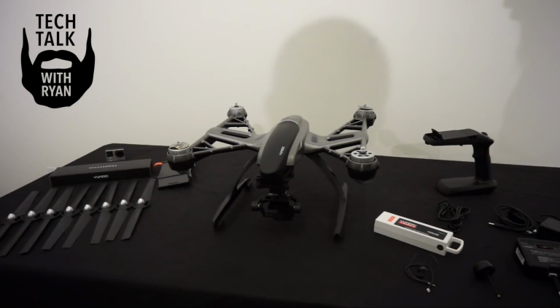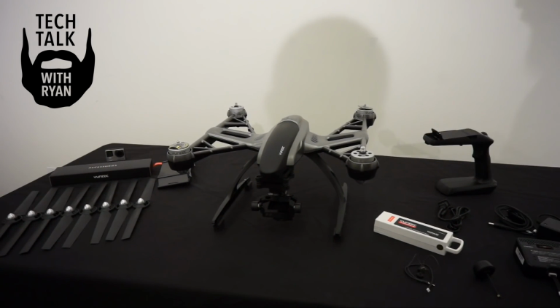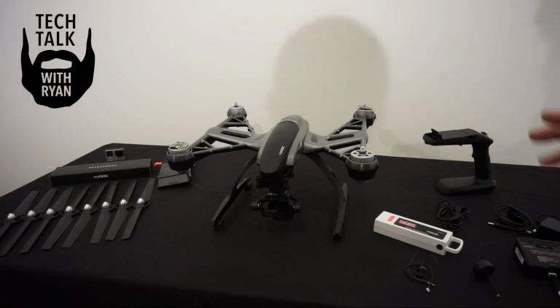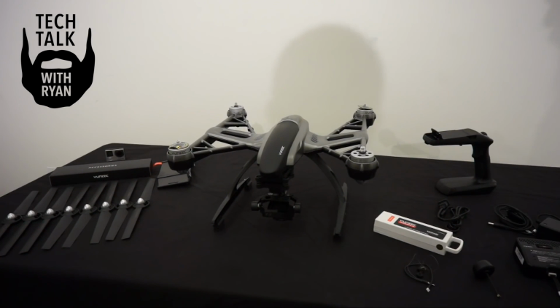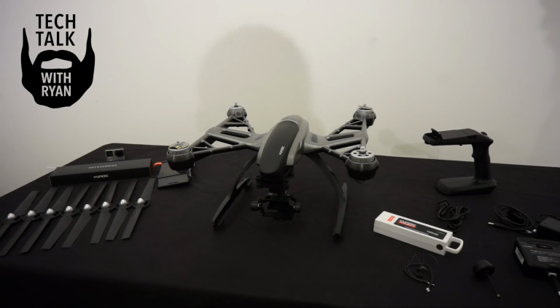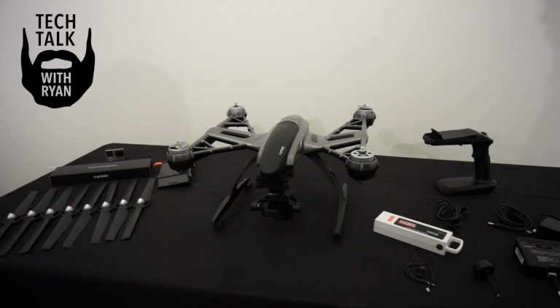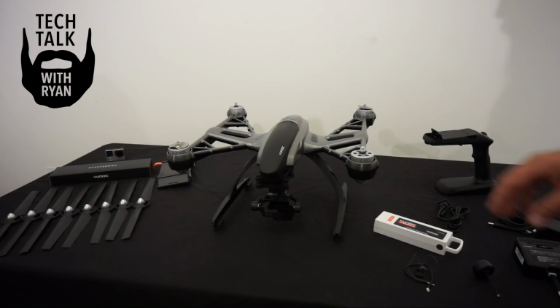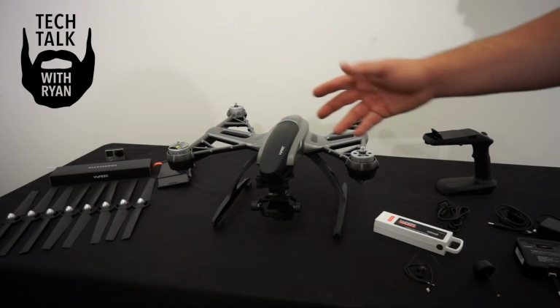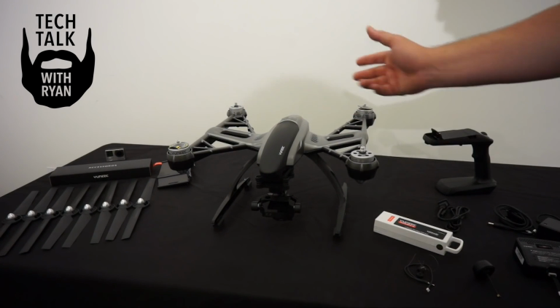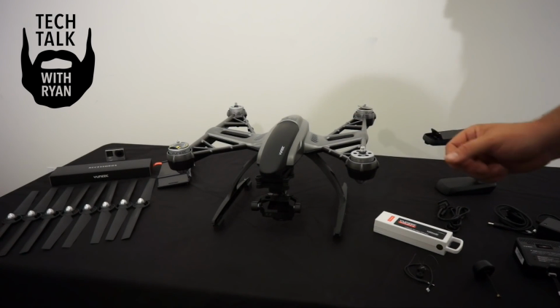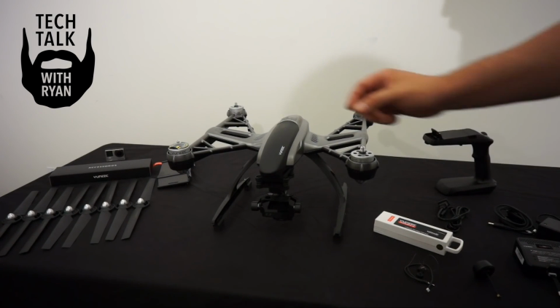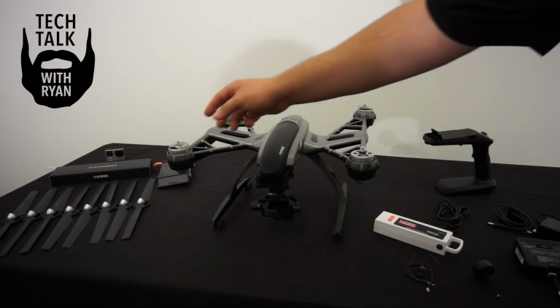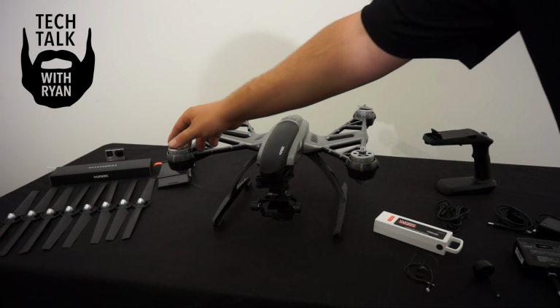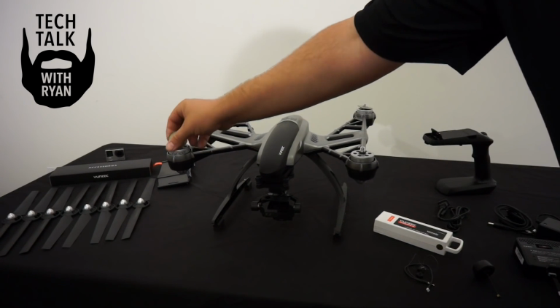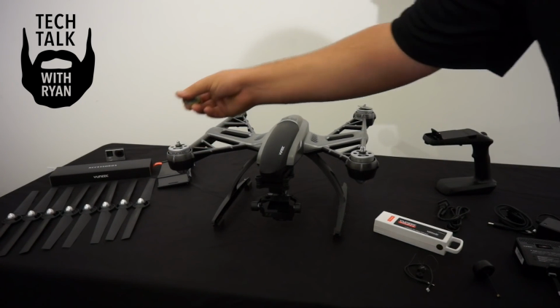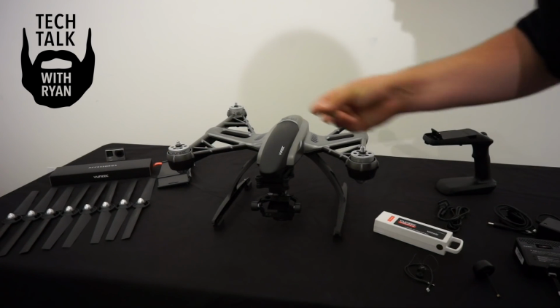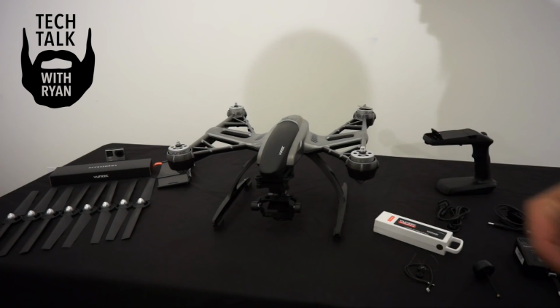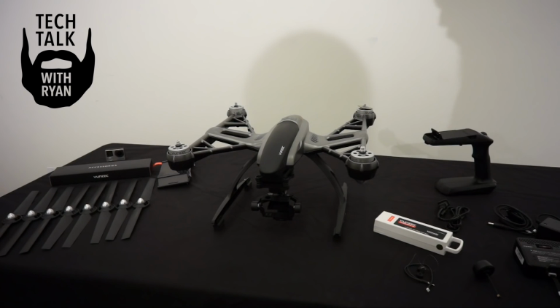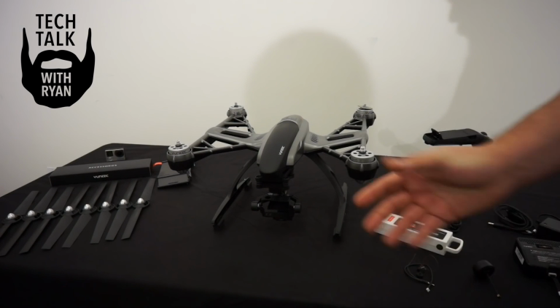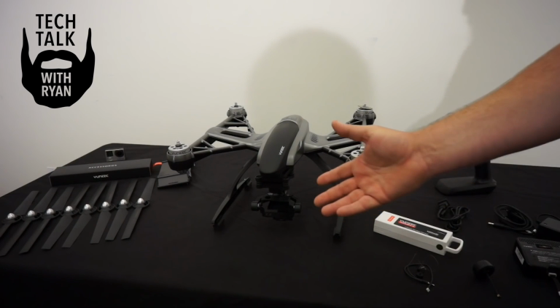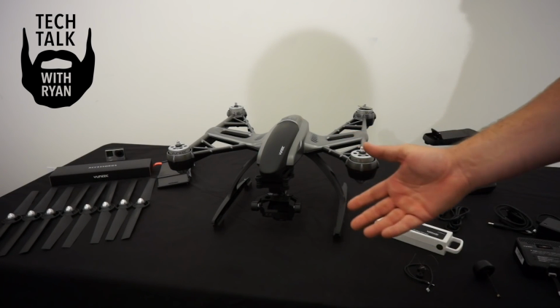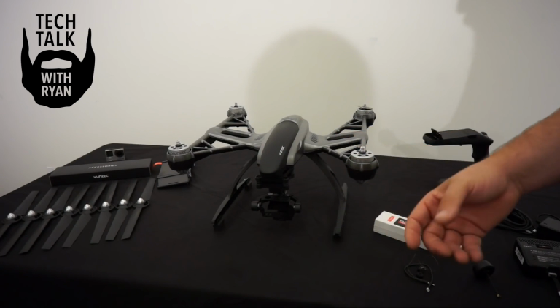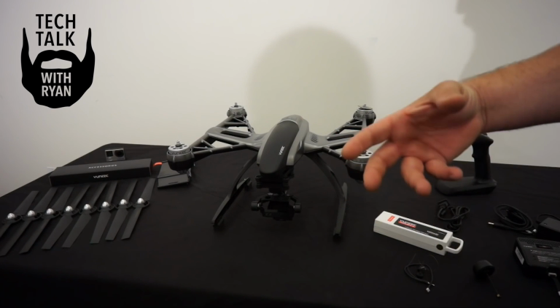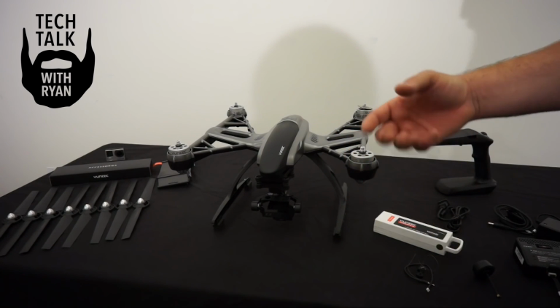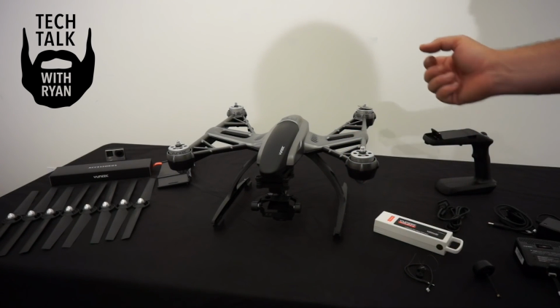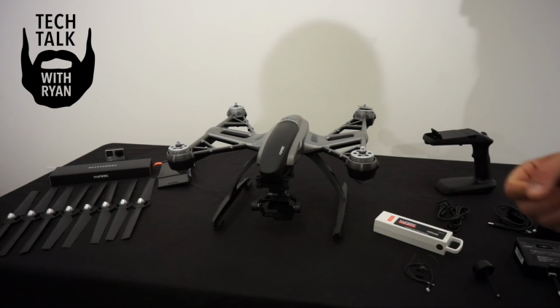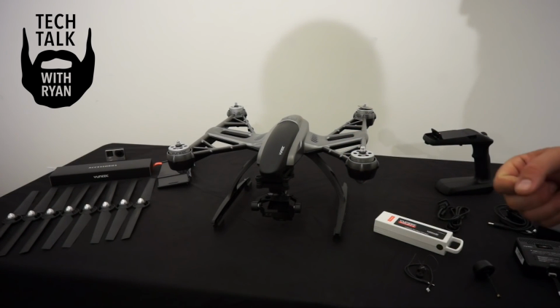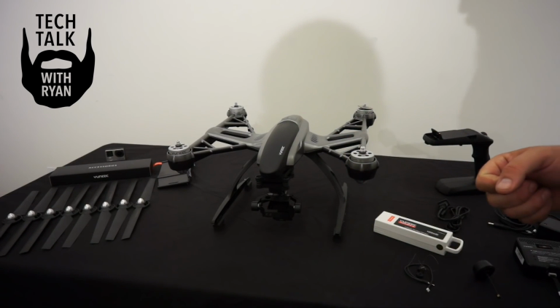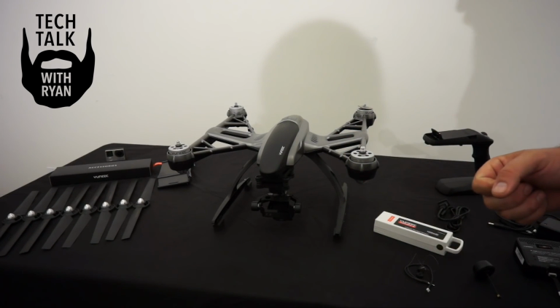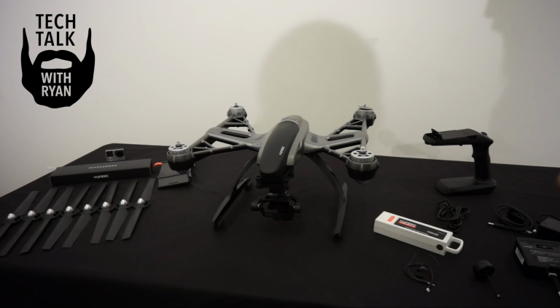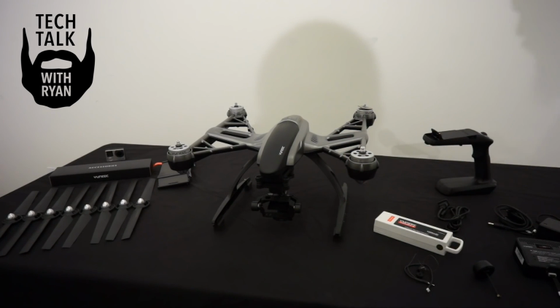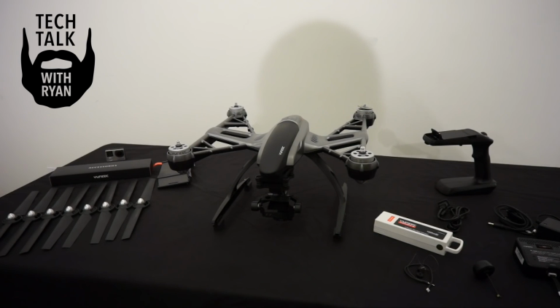The Typhoon is already ready to go. Simply remove the warning covers over the motors, install your GoPro, take off the cover lock, and go fly.